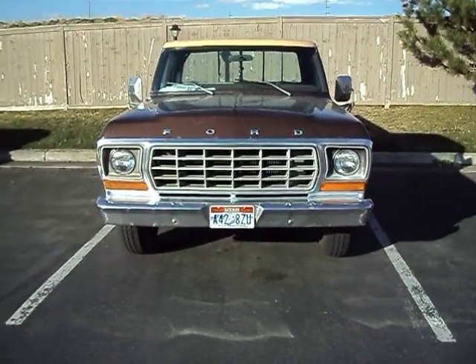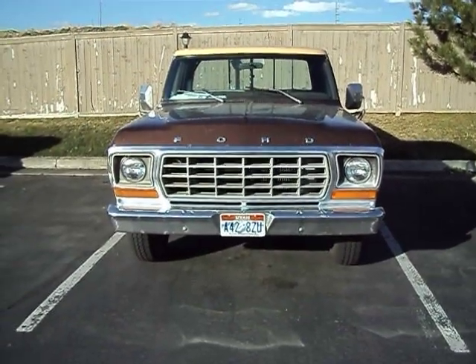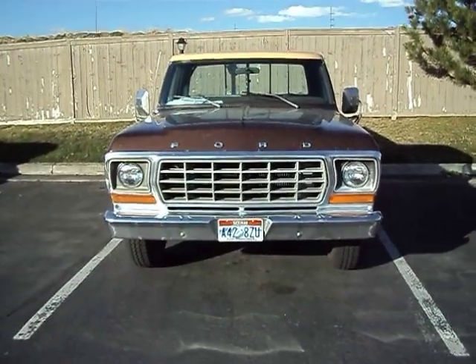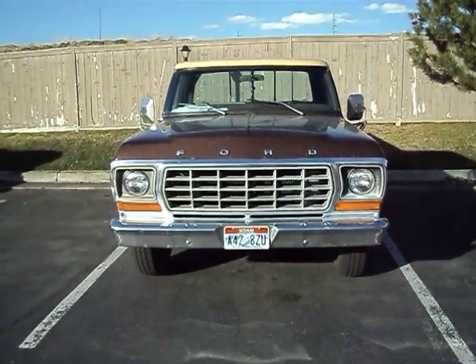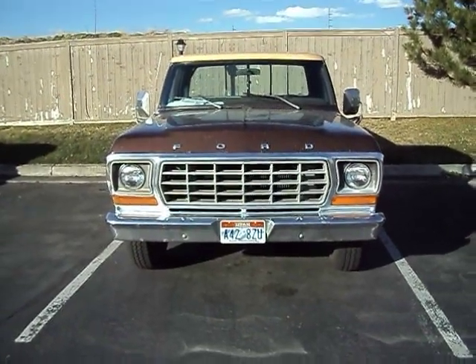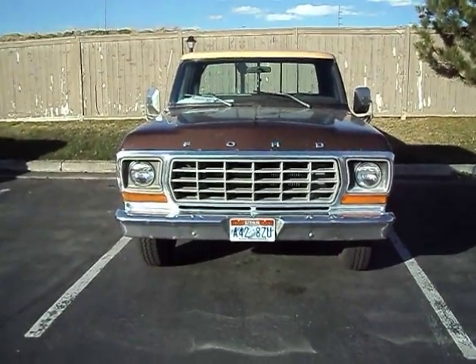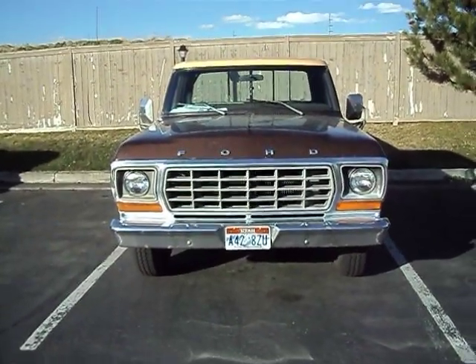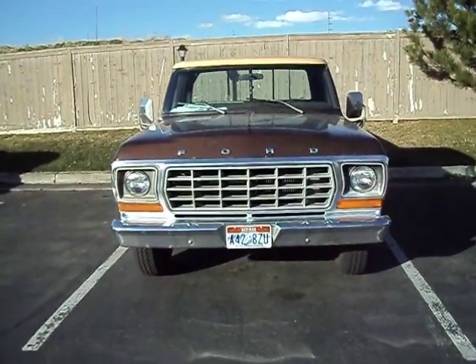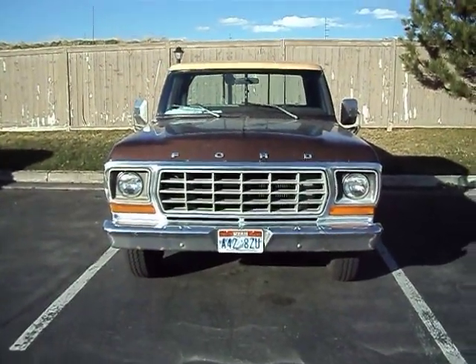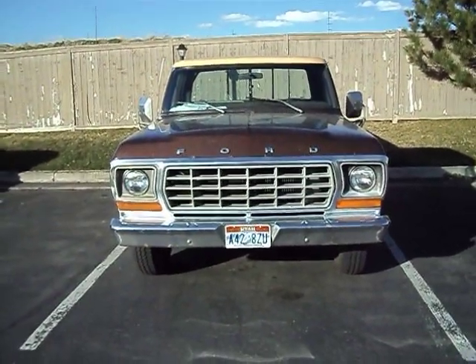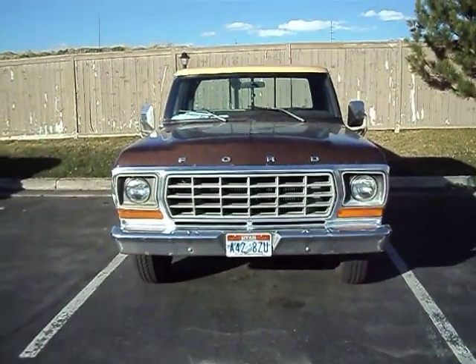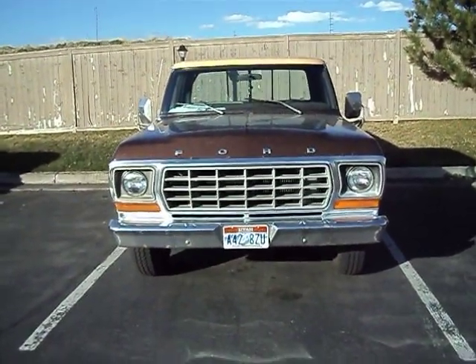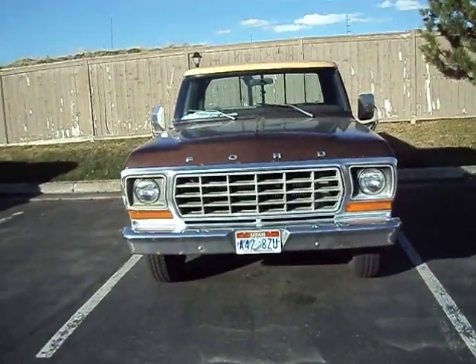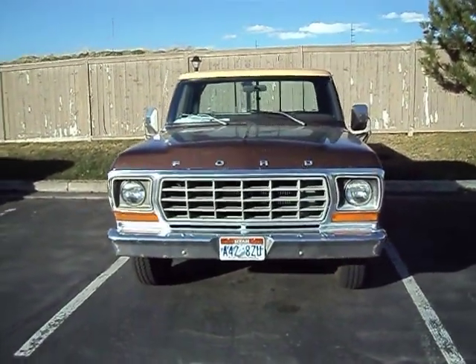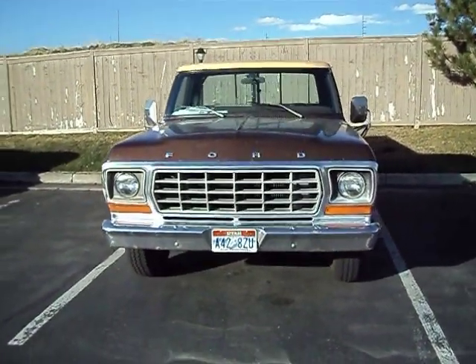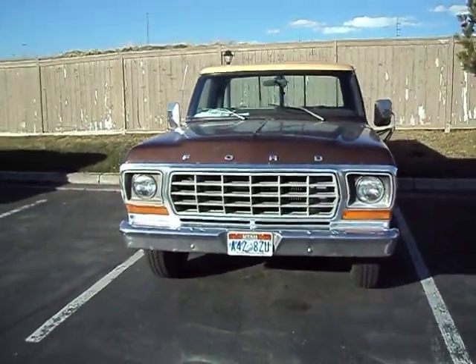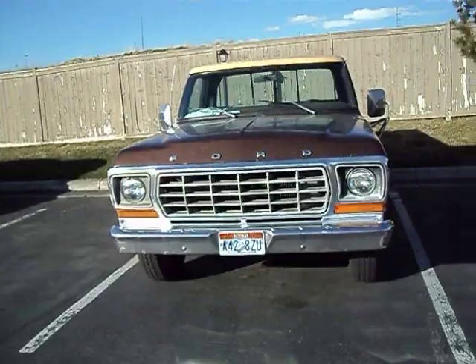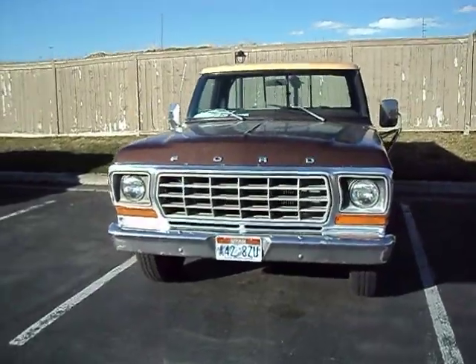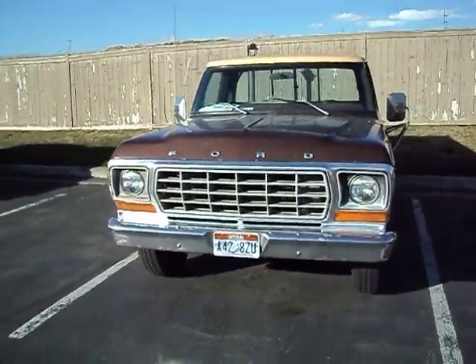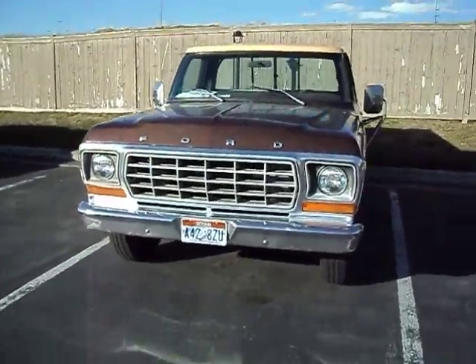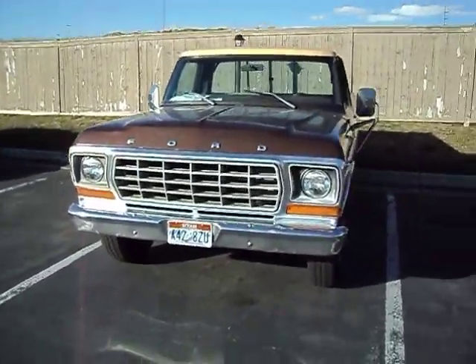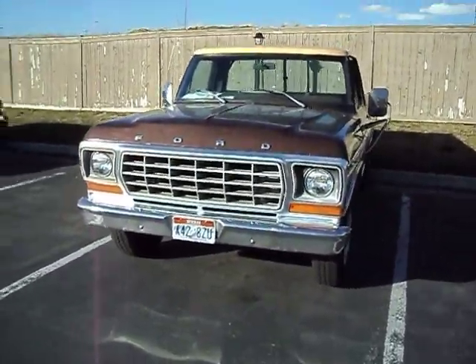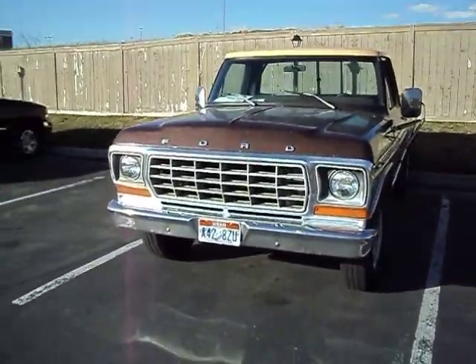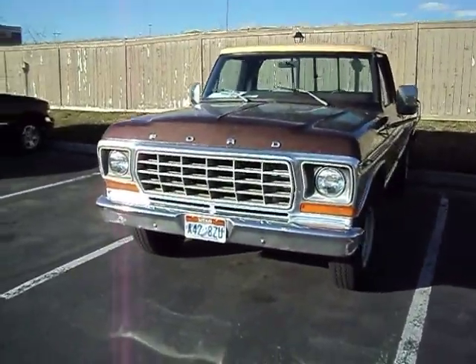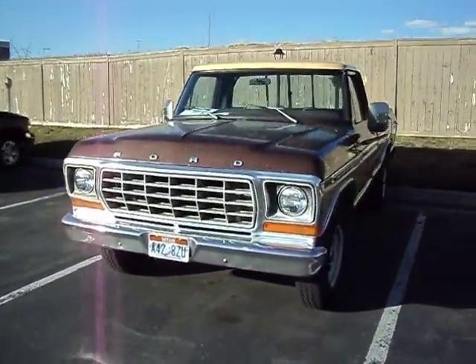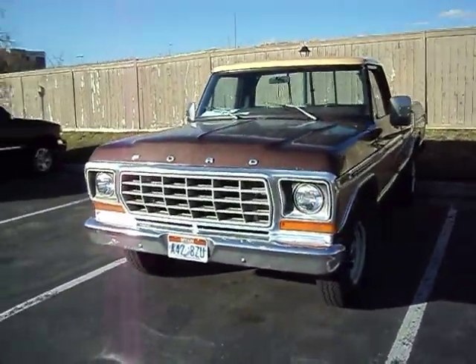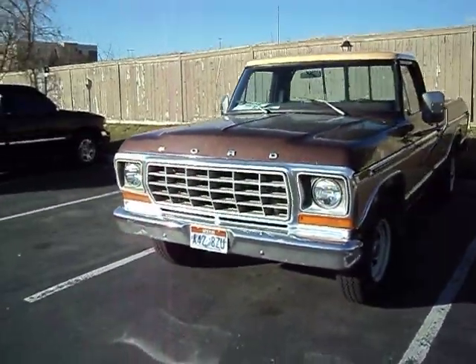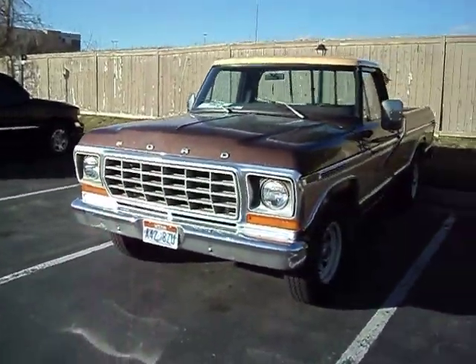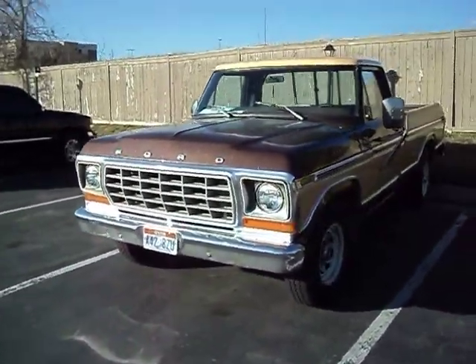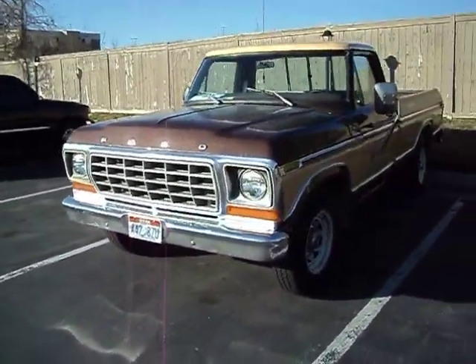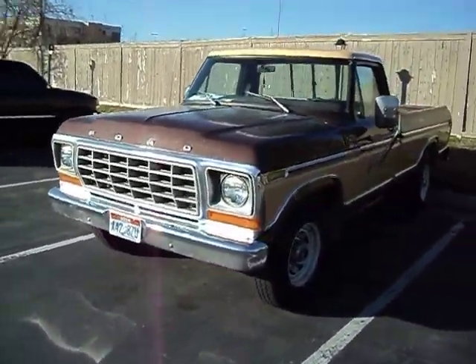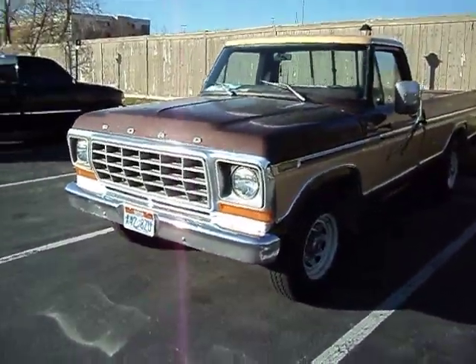Alright guys, this is the 78 F250. I've never taken a video running before. I'll give it a little walk around.